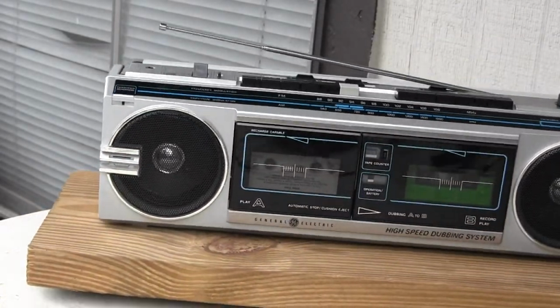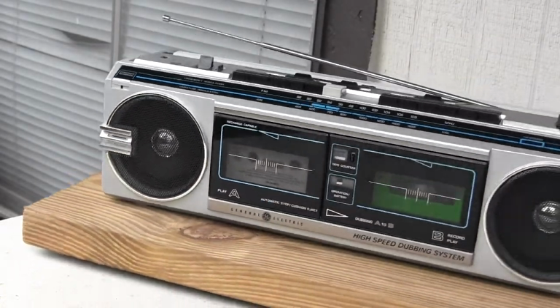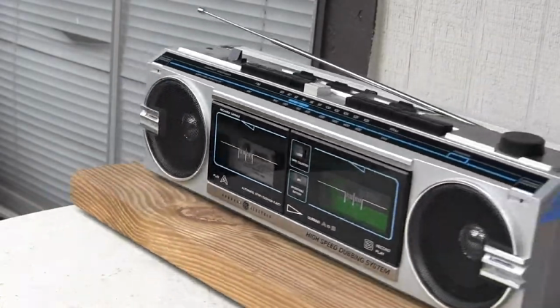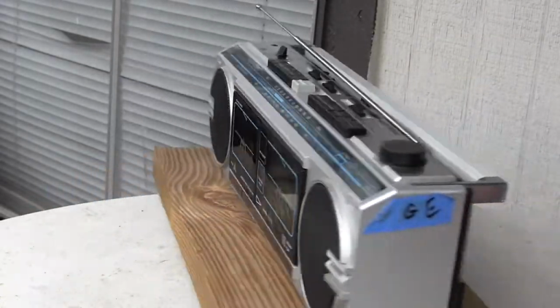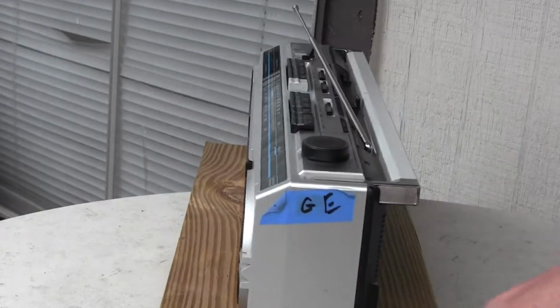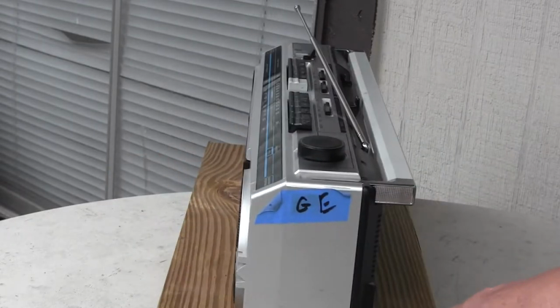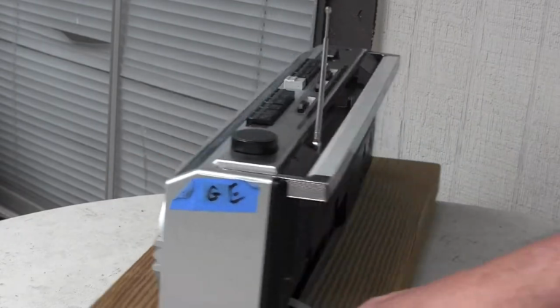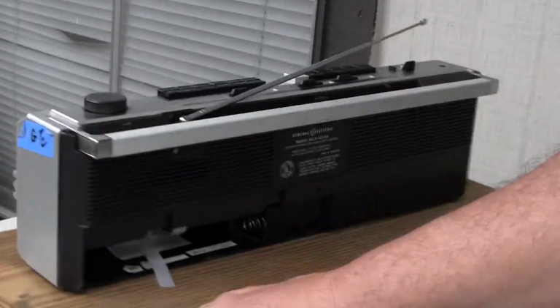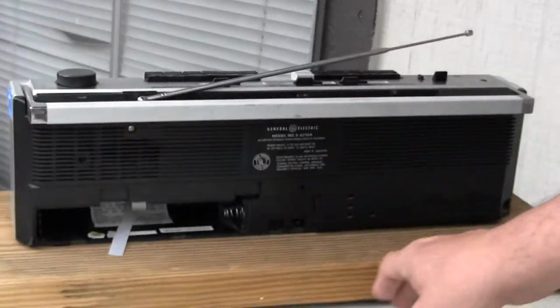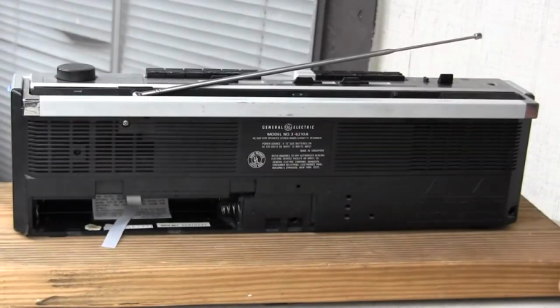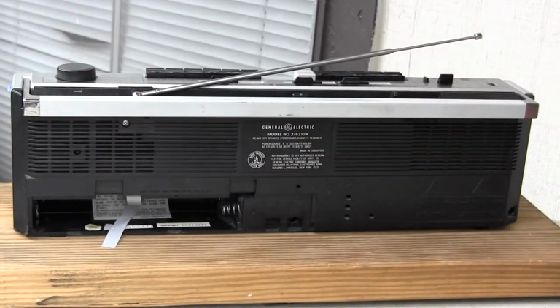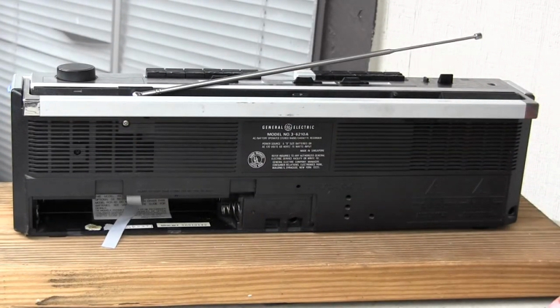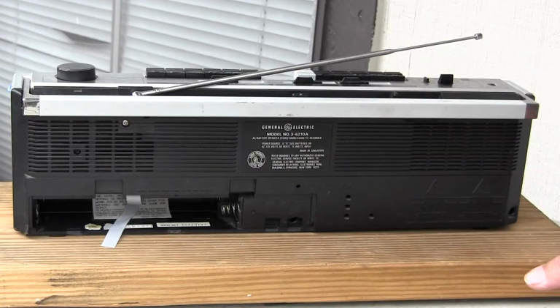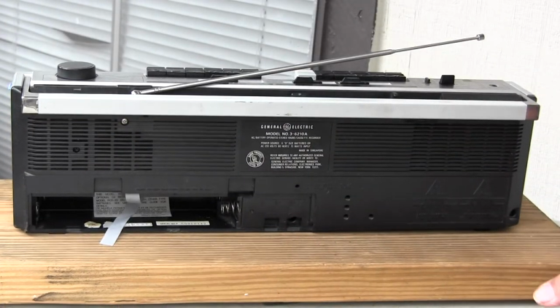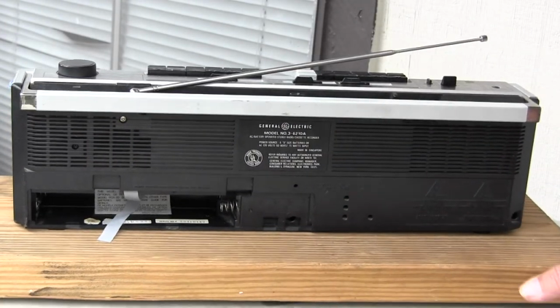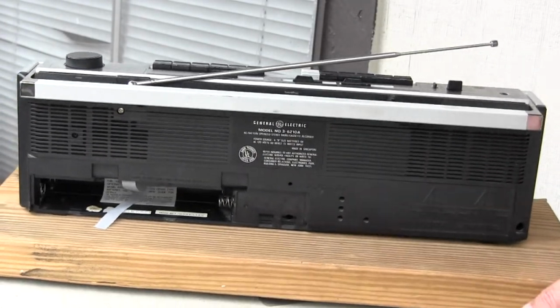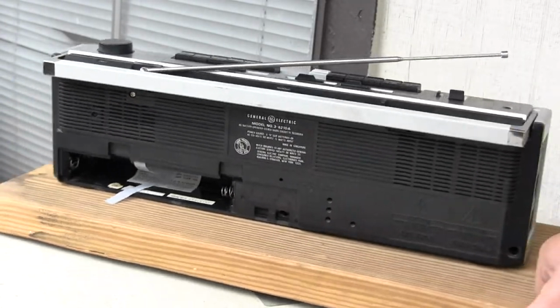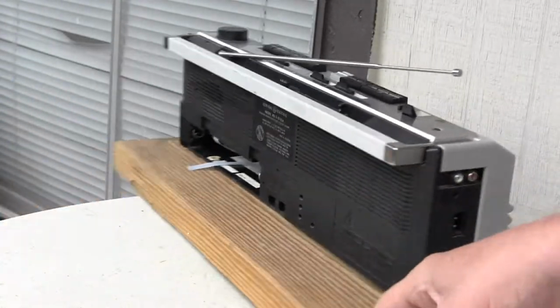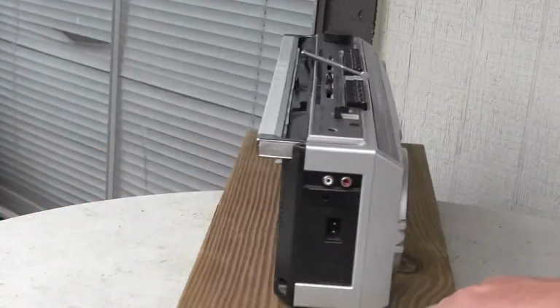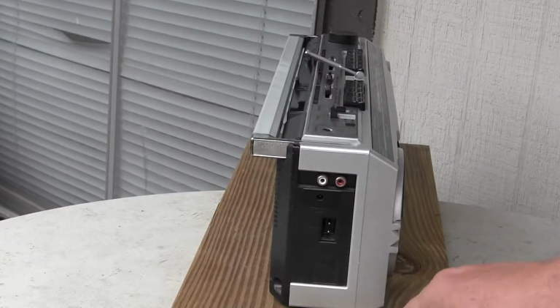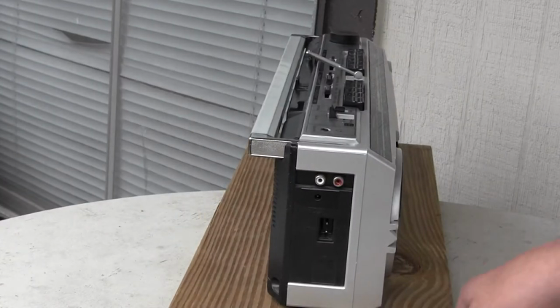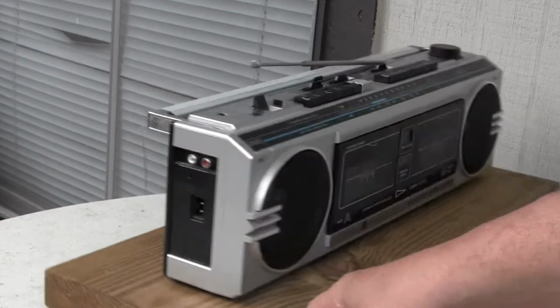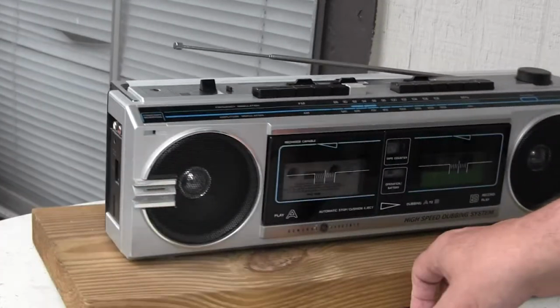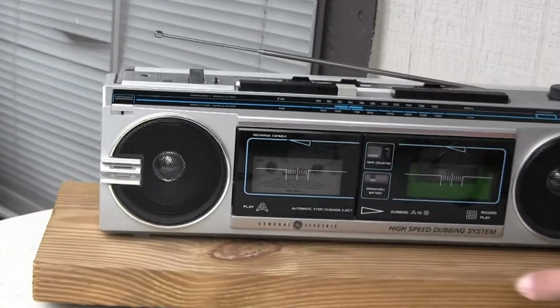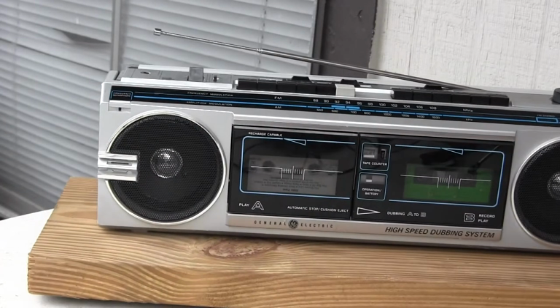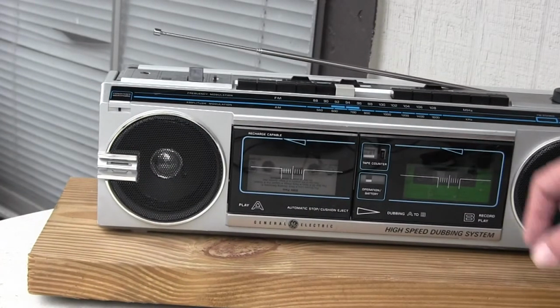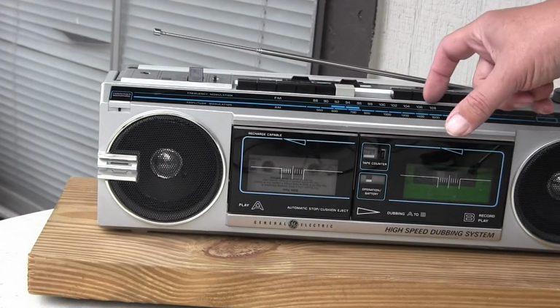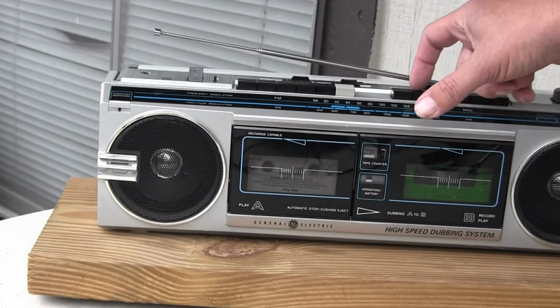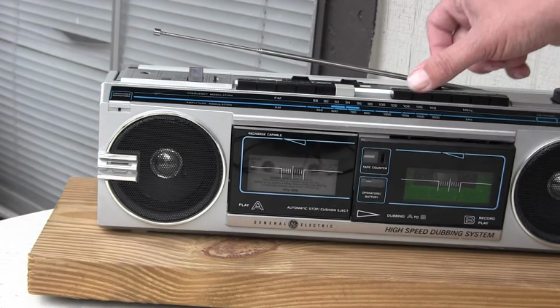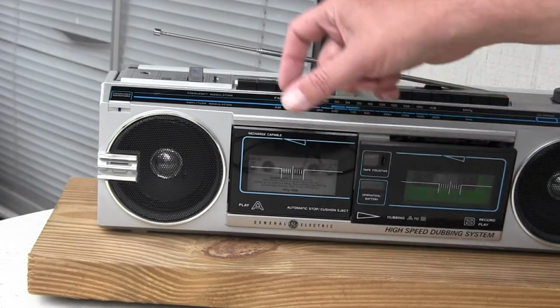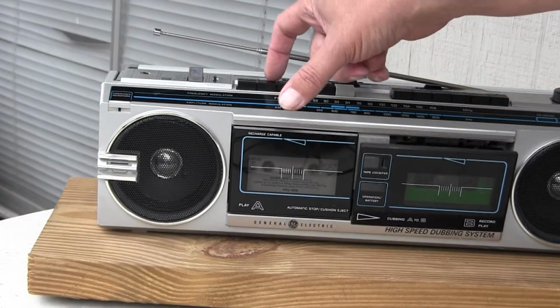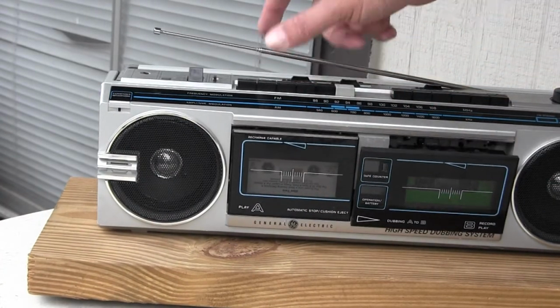It's nothing special. It's just a GE. It doesn't have a battery back — at least this one don't. And it looks like that and like that. And these pop out air so slowly.